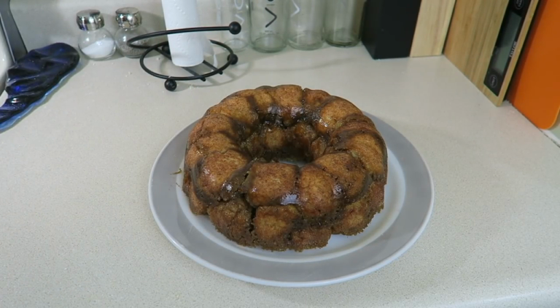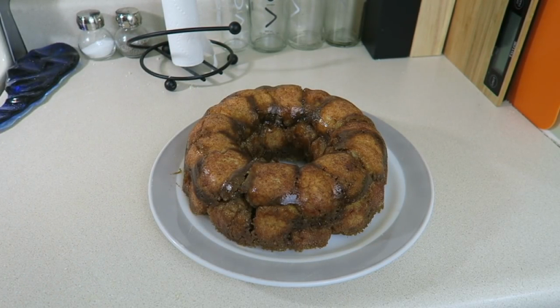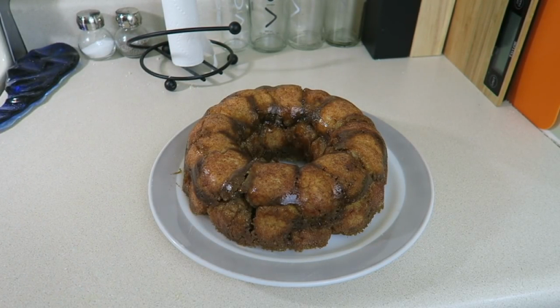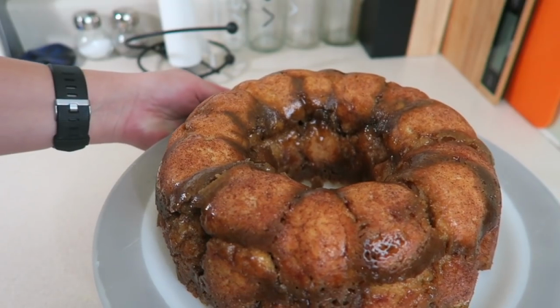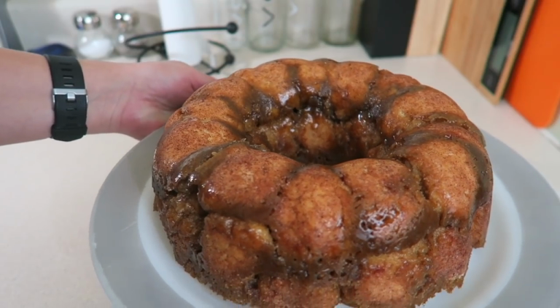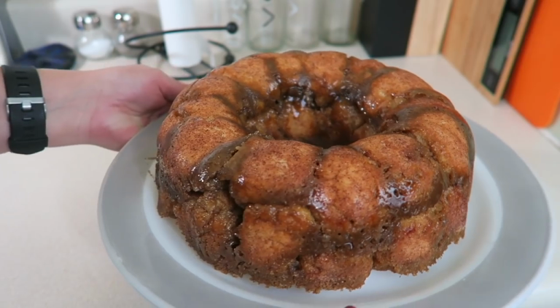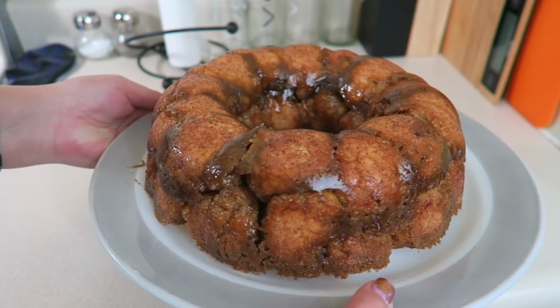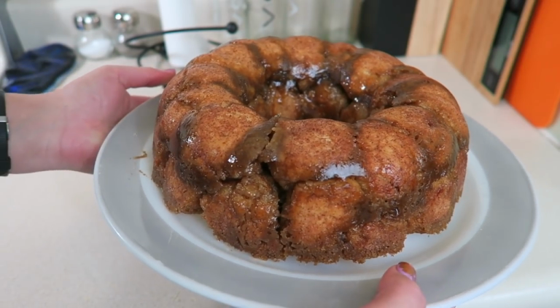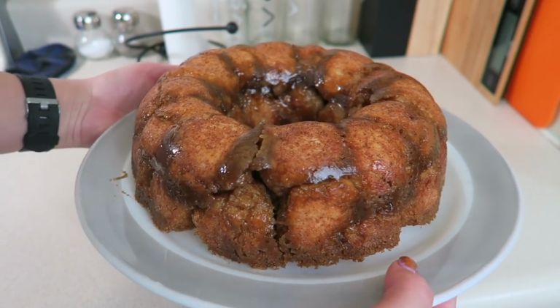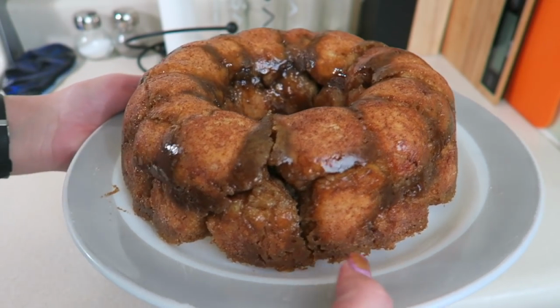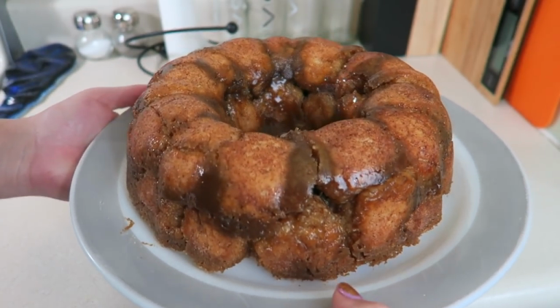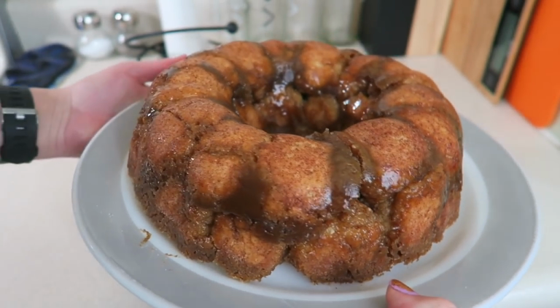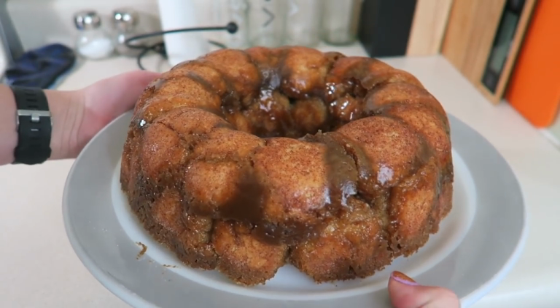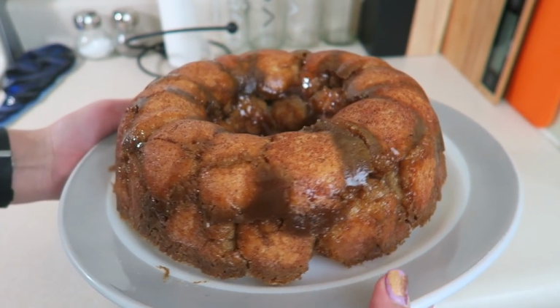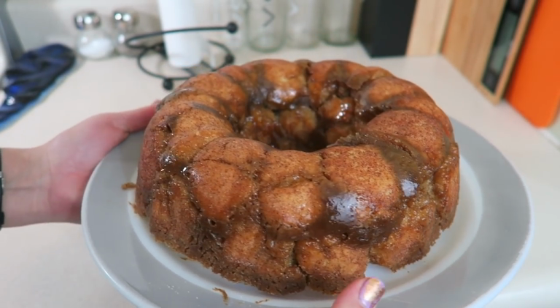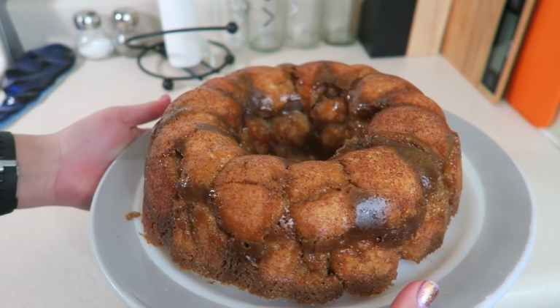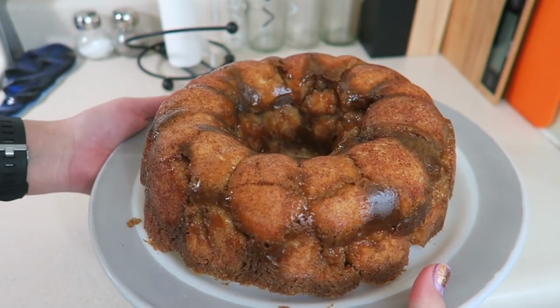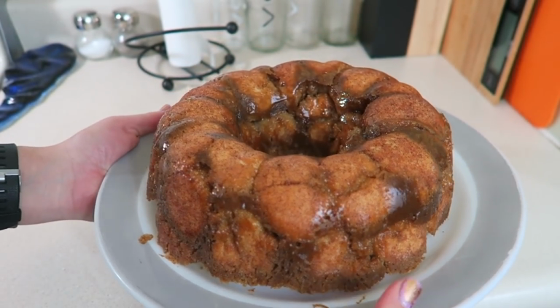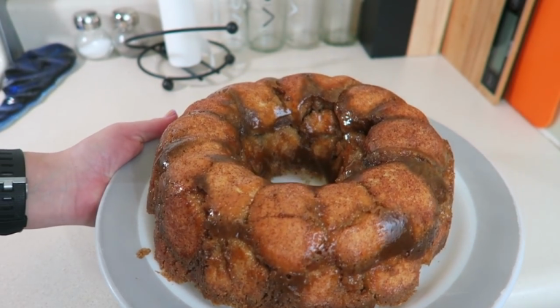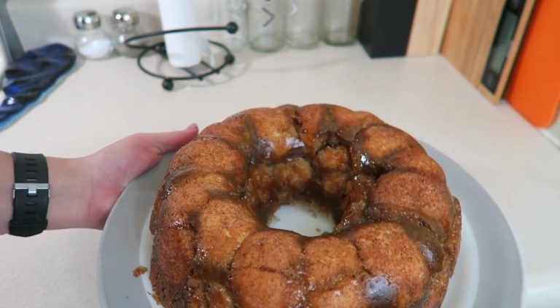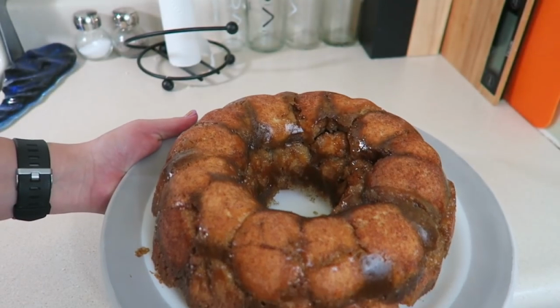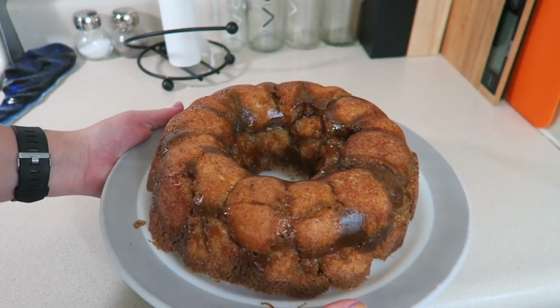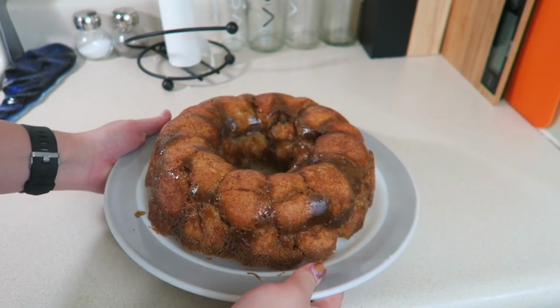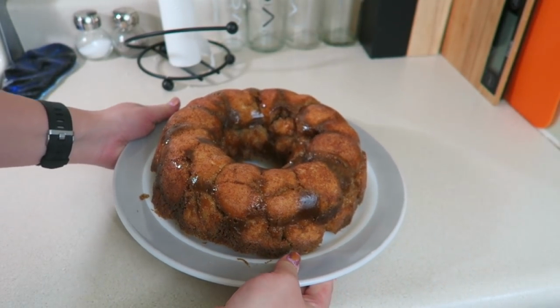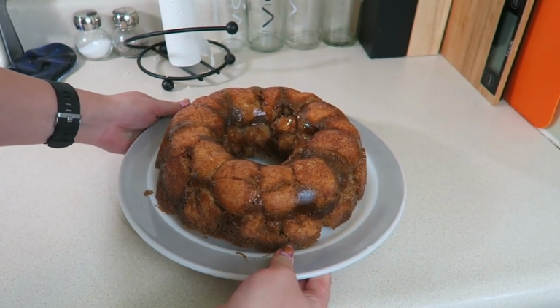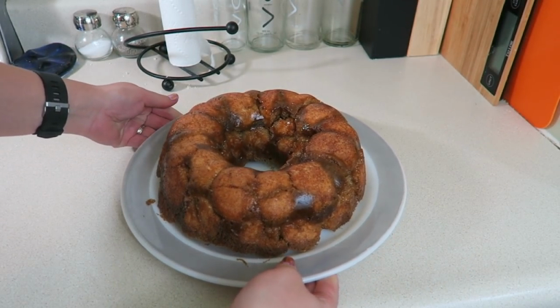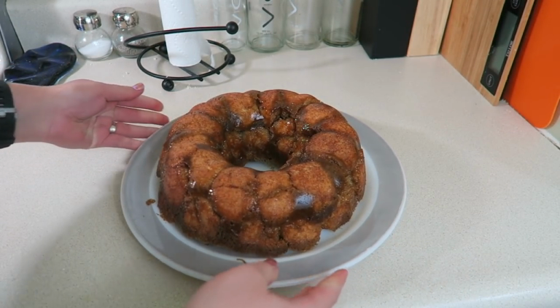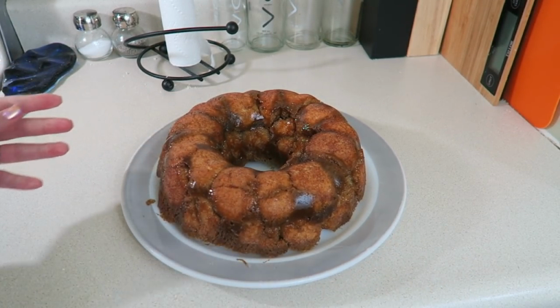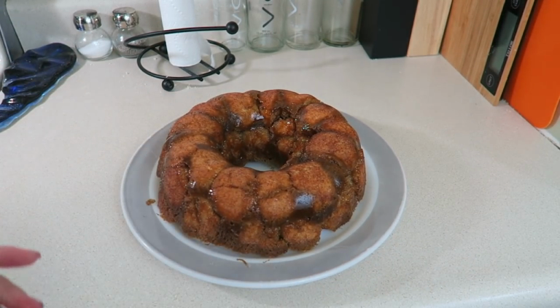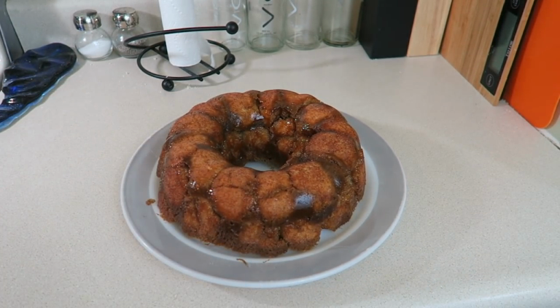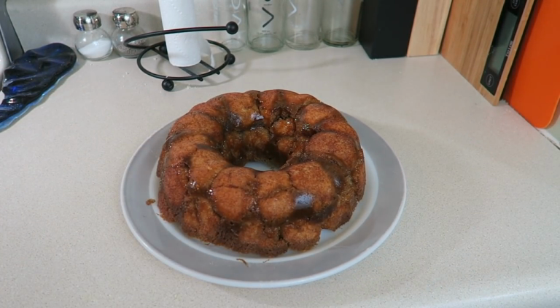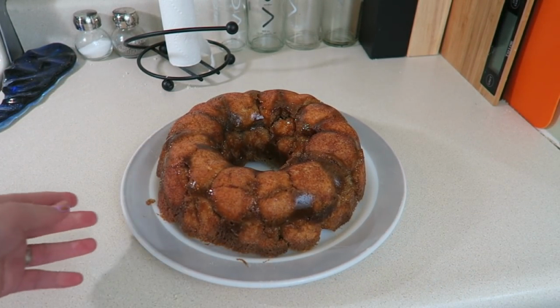If you guys enjoyed this video, let me know down in the comments, give it a thumbs up, and subscribe for more videos. Let me know if you're going to try this recipe — it's super yummy, especially with a little spice of alcohol!